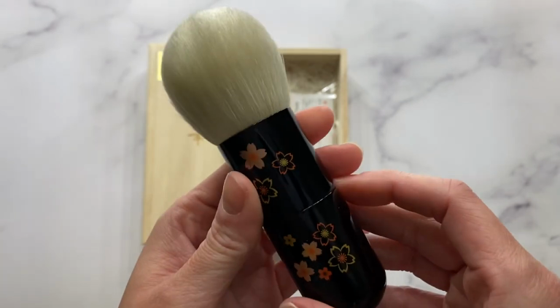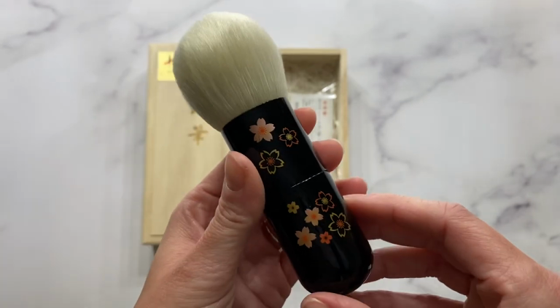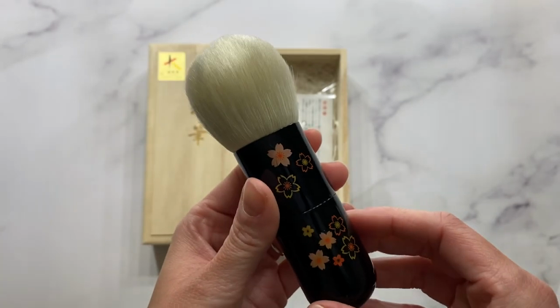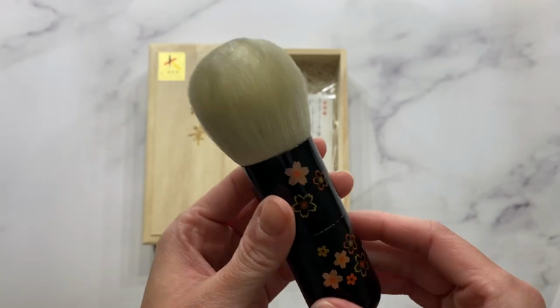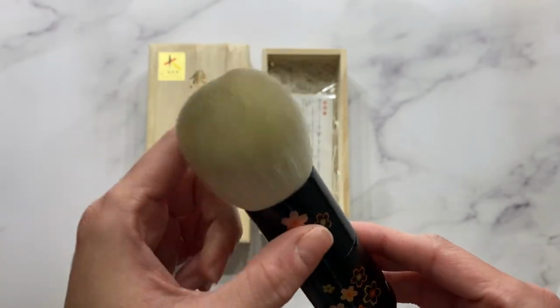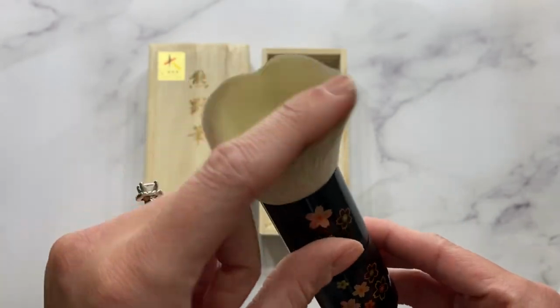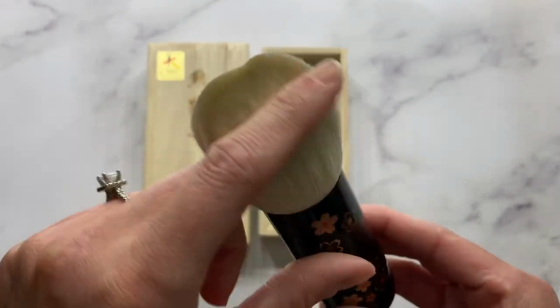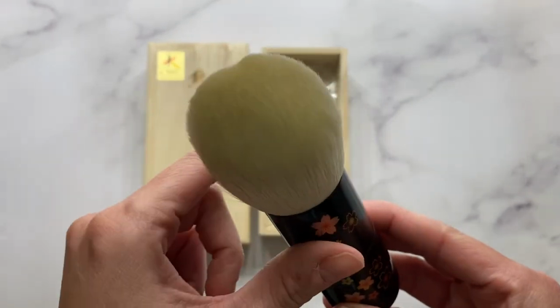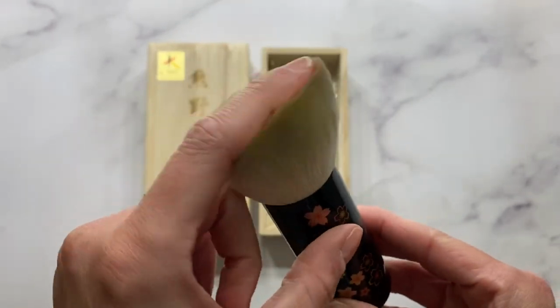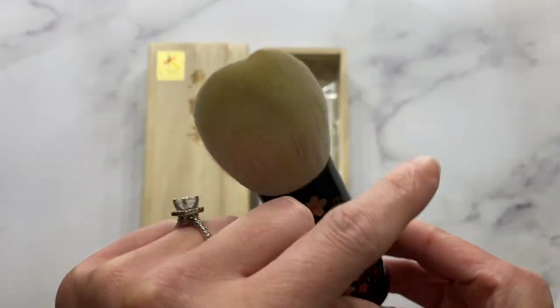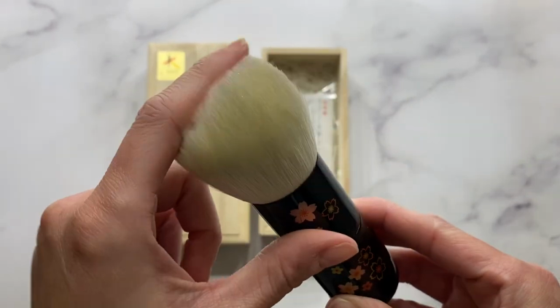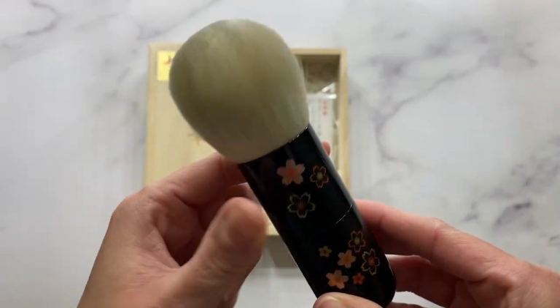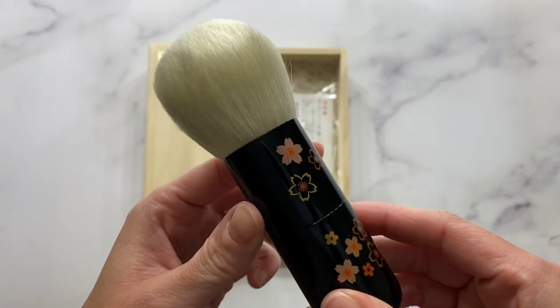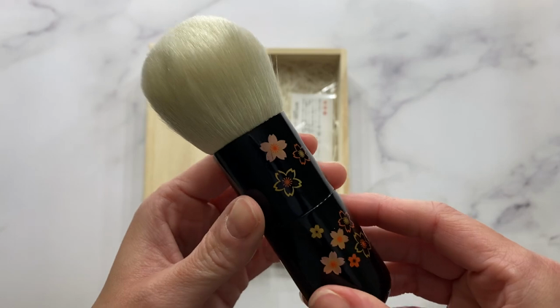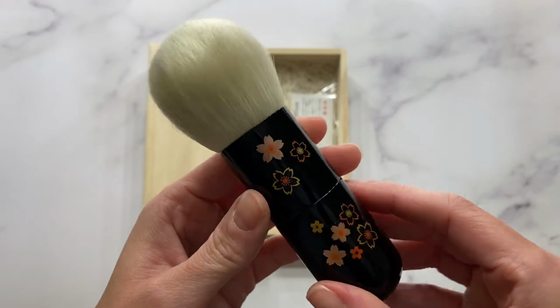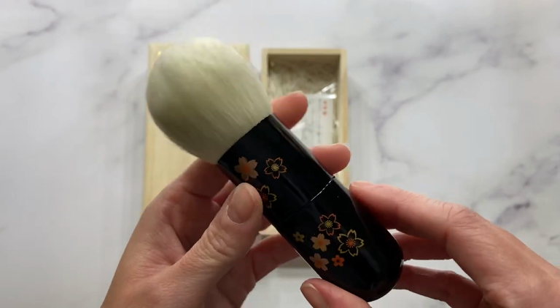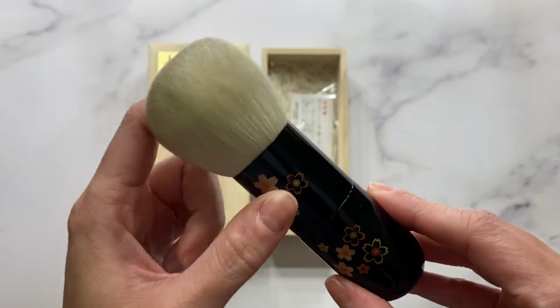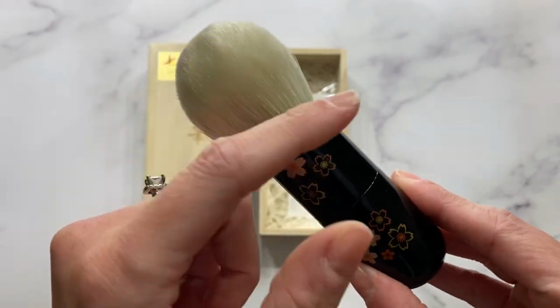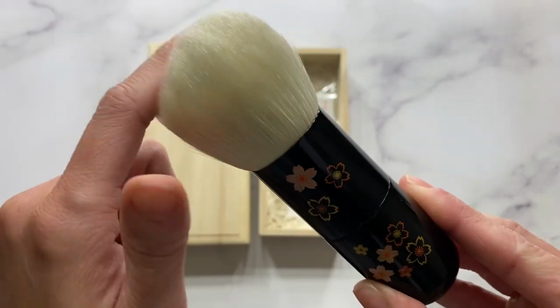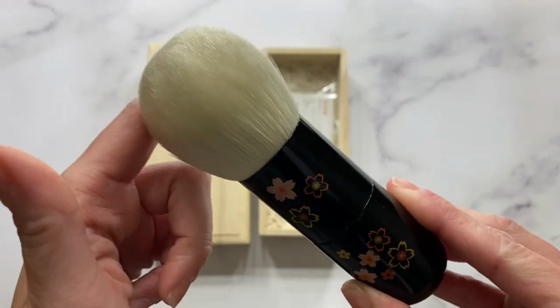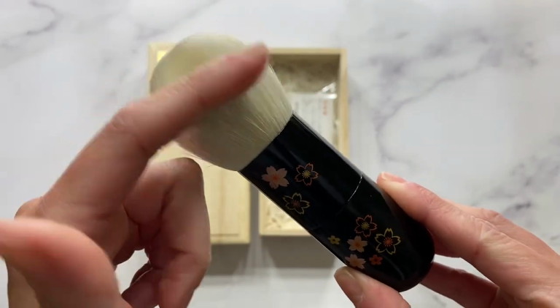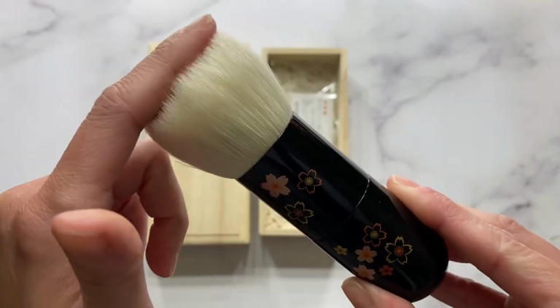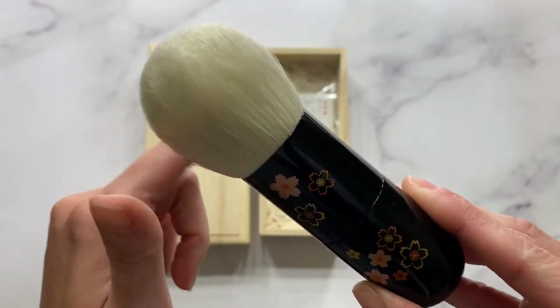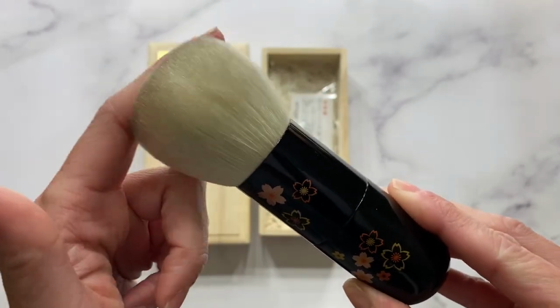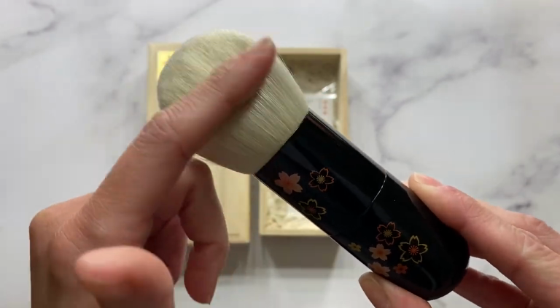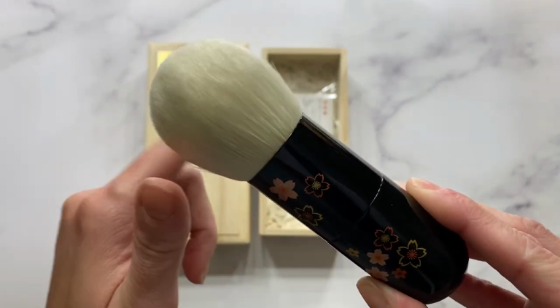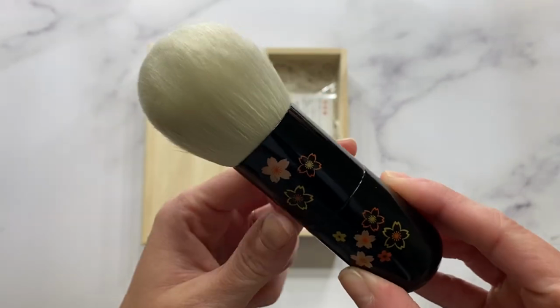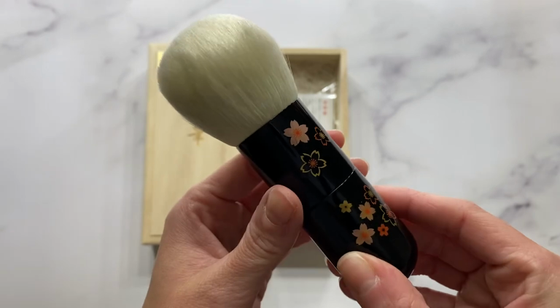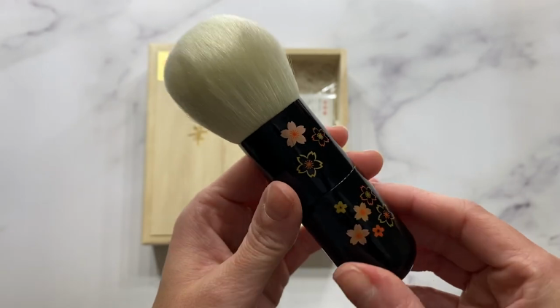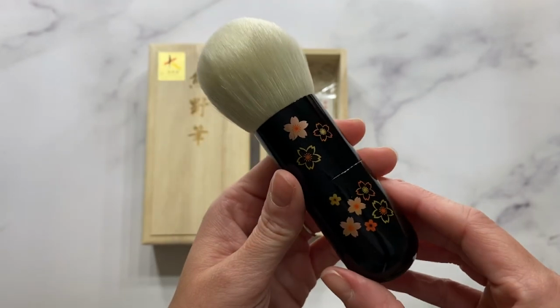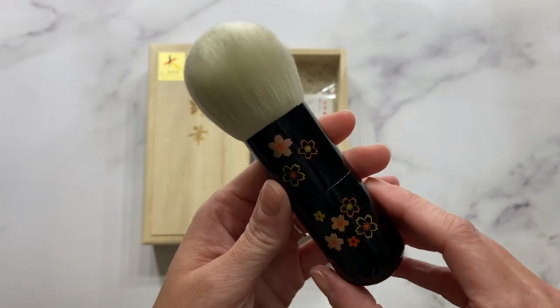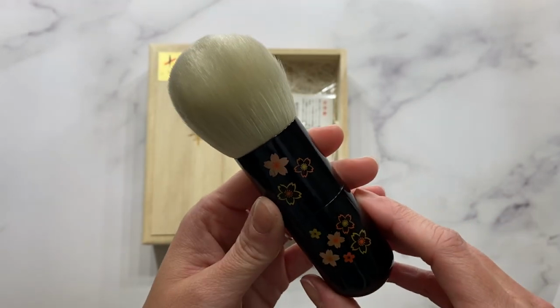I initially wasn't going to, and the more I kept seeing them come in and out of stock on Fude Beauty, I was finally tempted. I said, you know what, I'm going to do it. And I have absolutely no regrets.